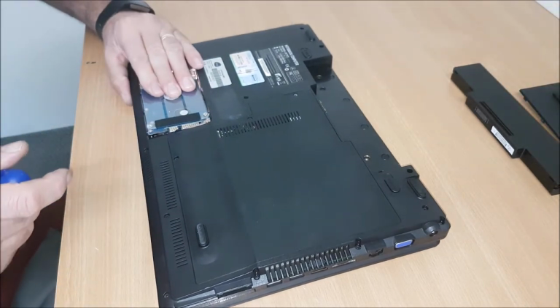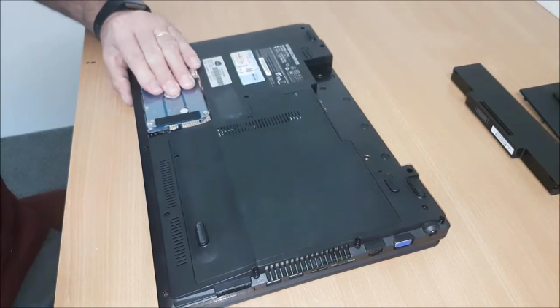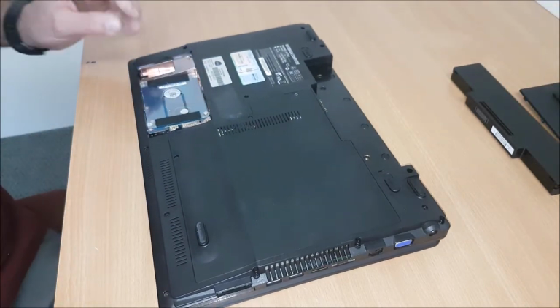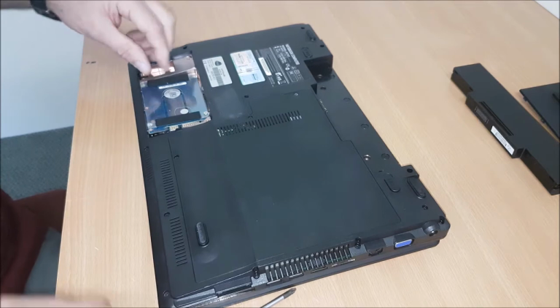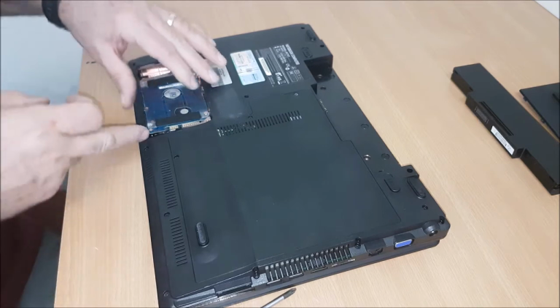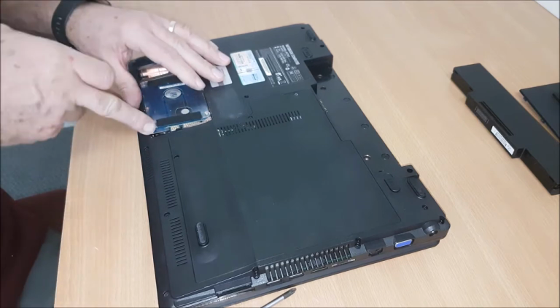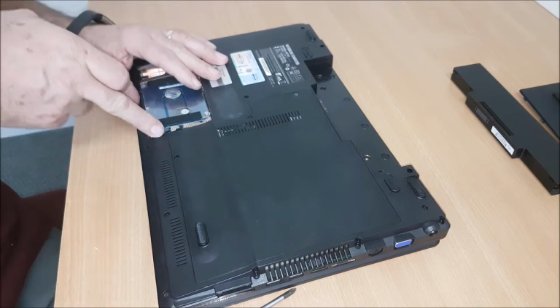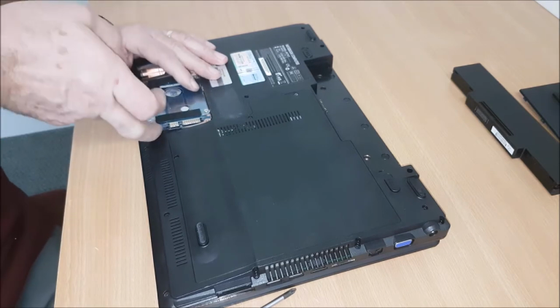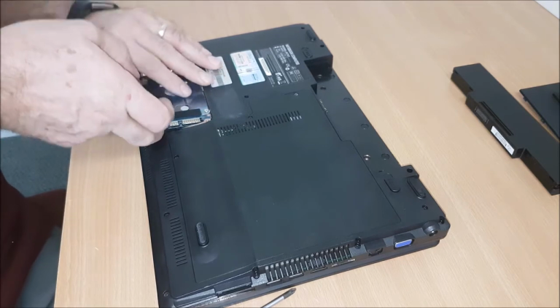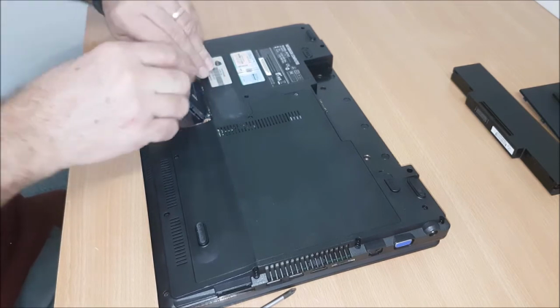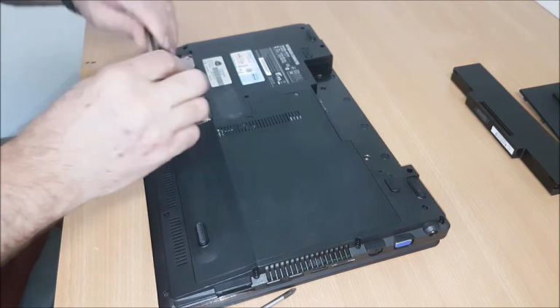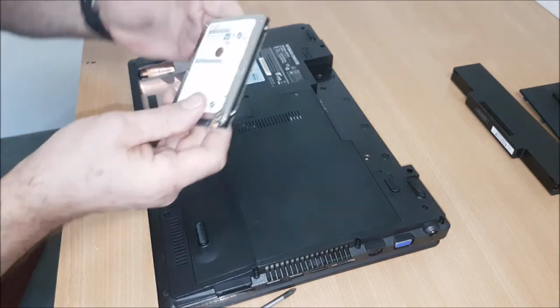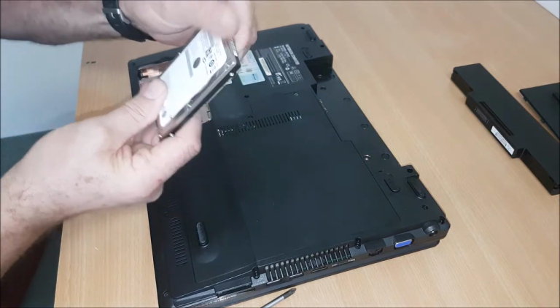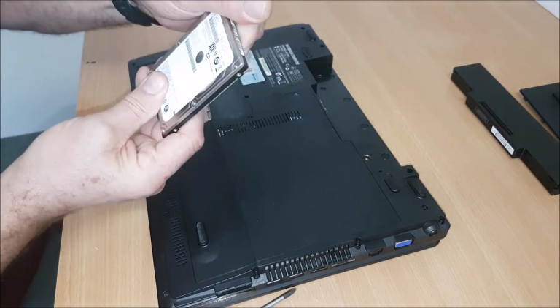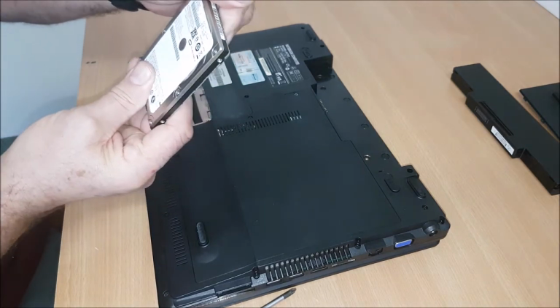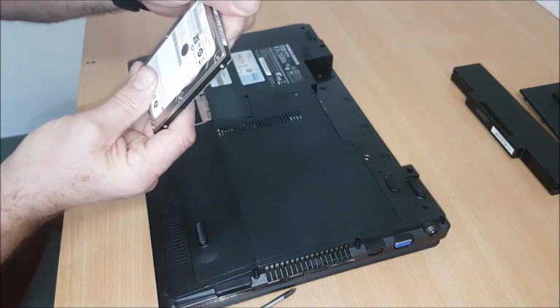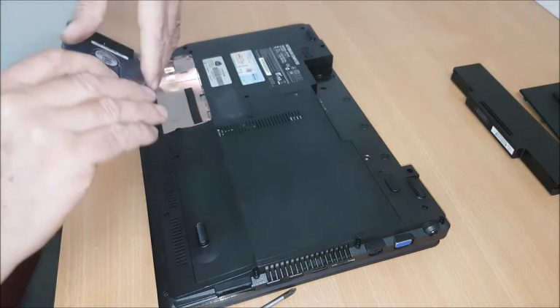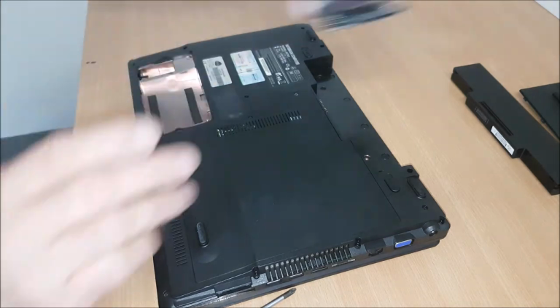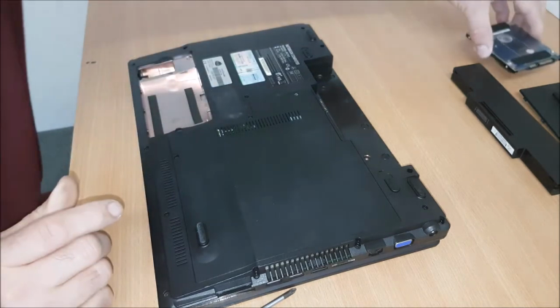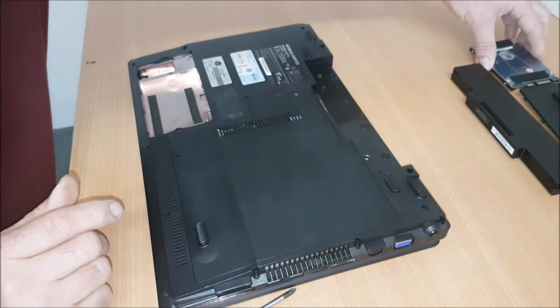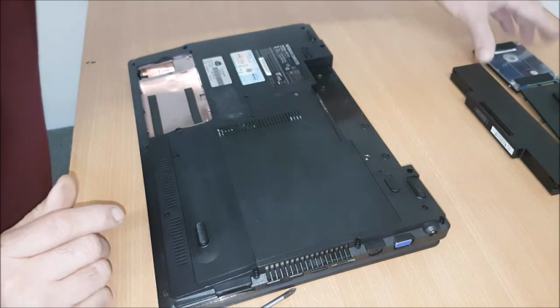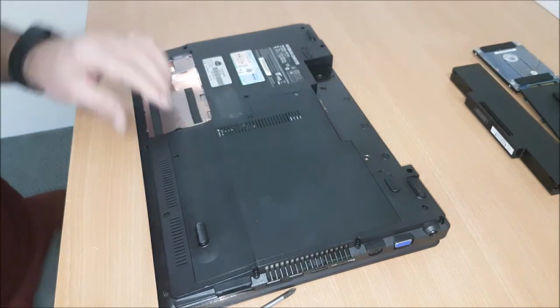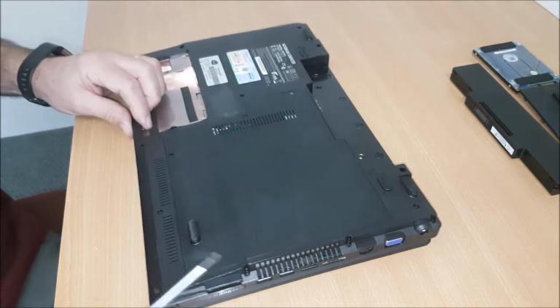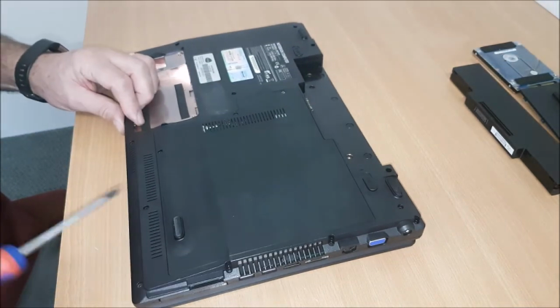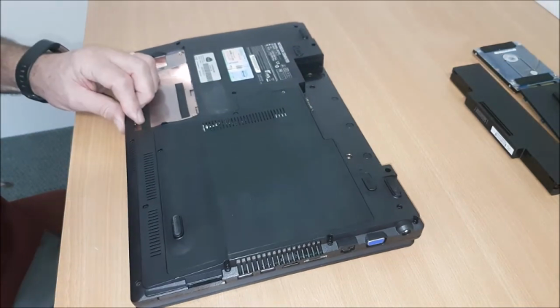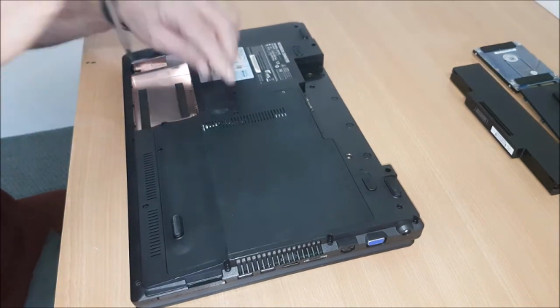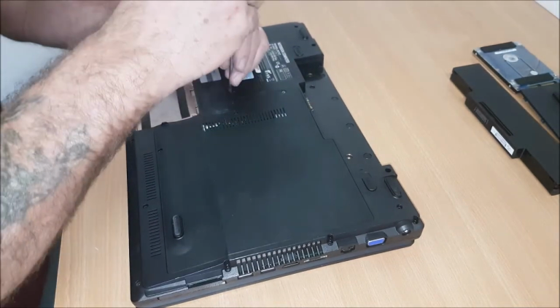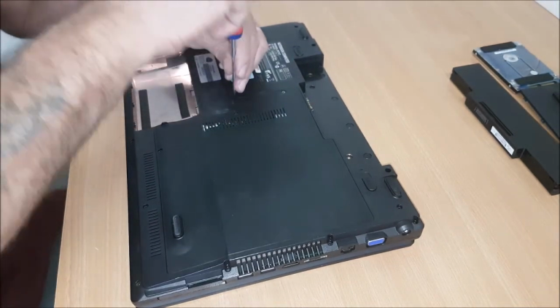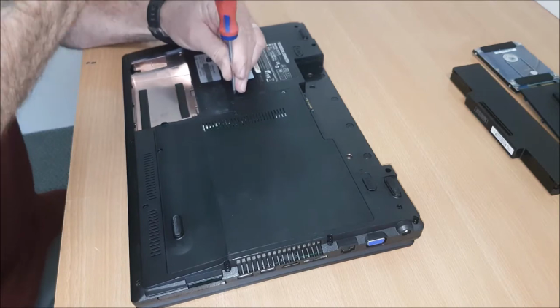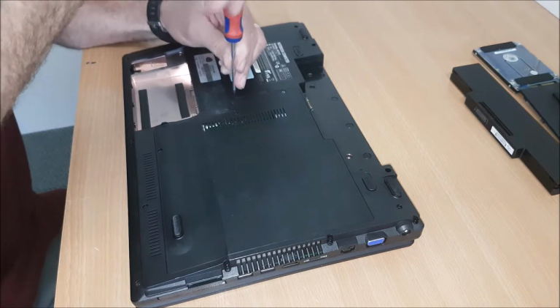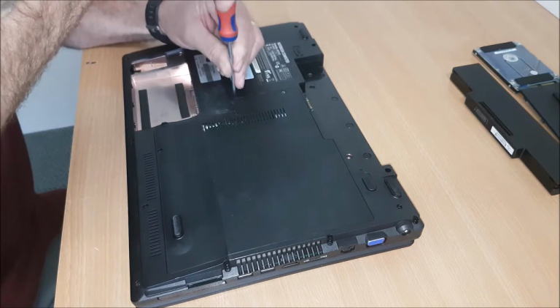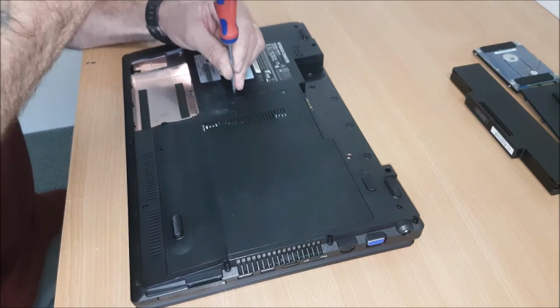Should just slide forward and lift up. I don't know what size that is. Anyway, then we'll take the screw — this holds the CD-ROM in.